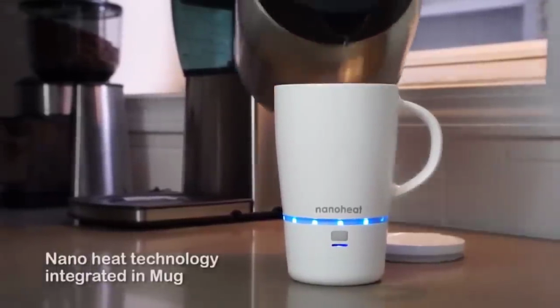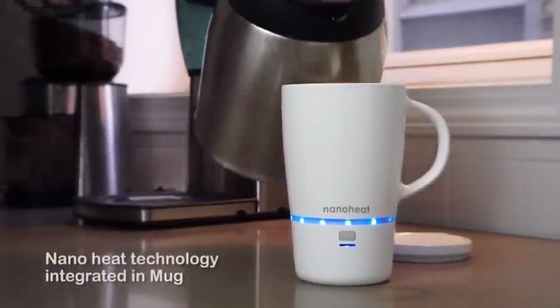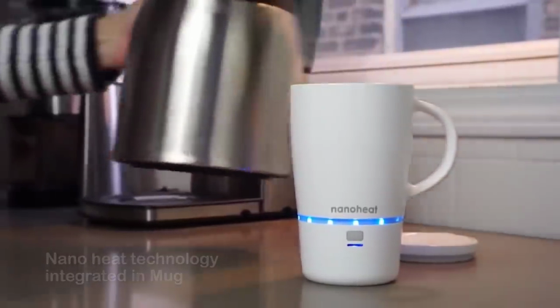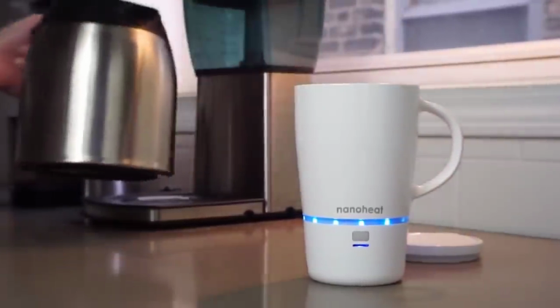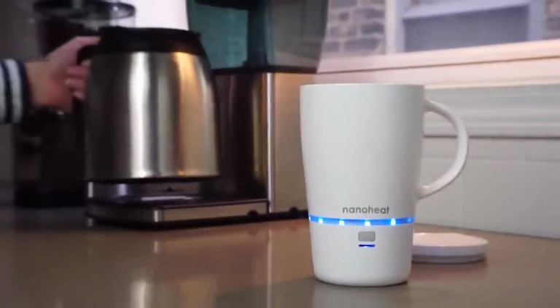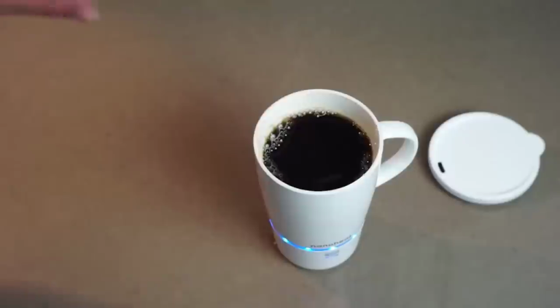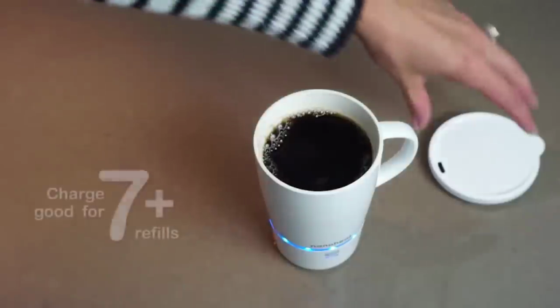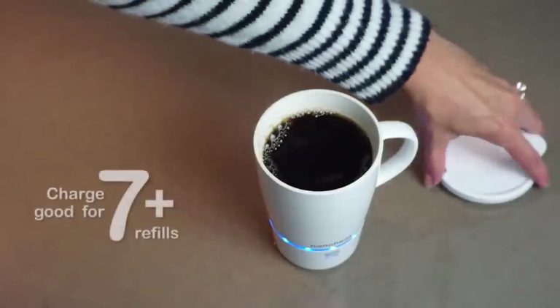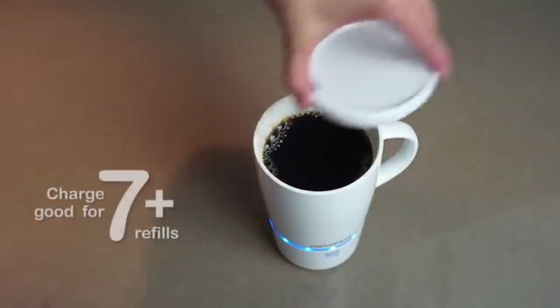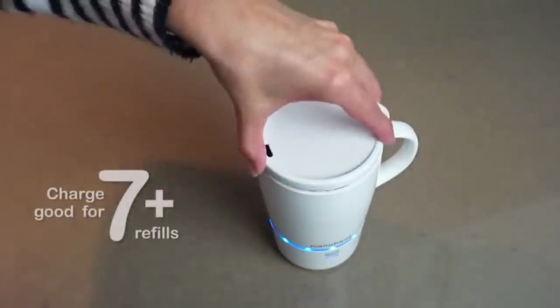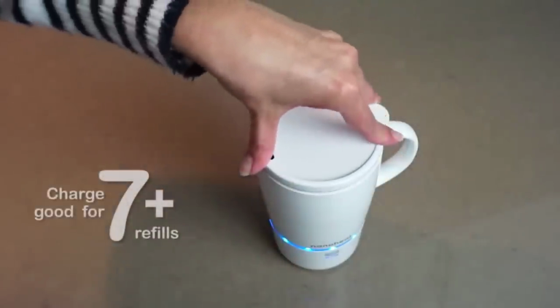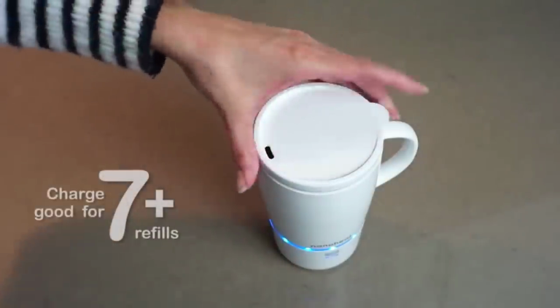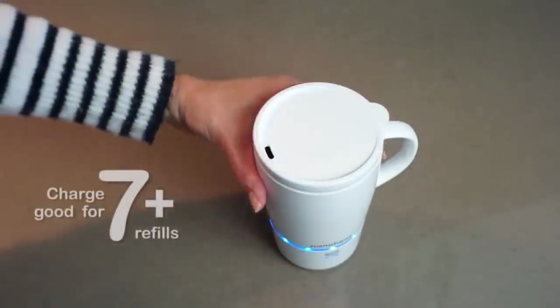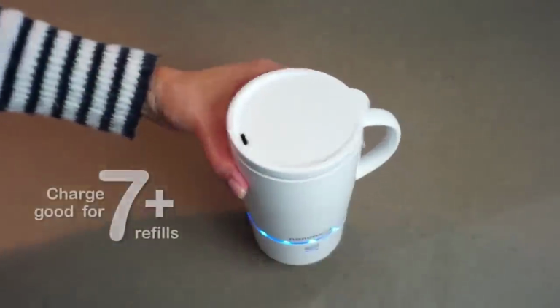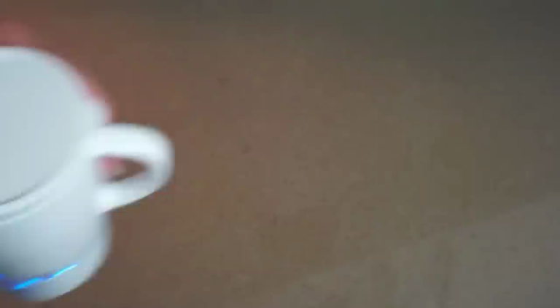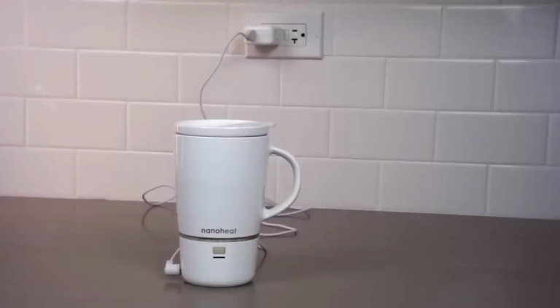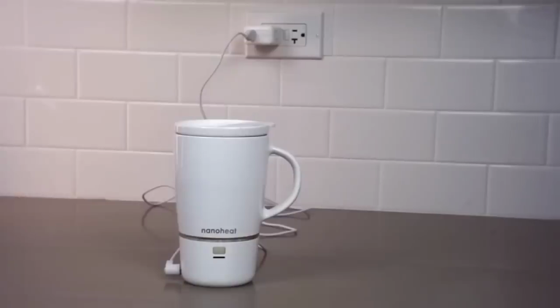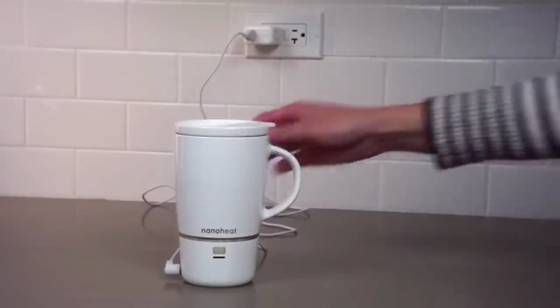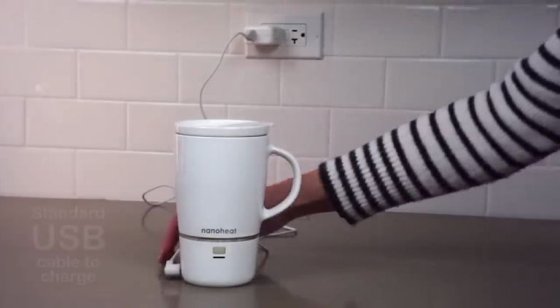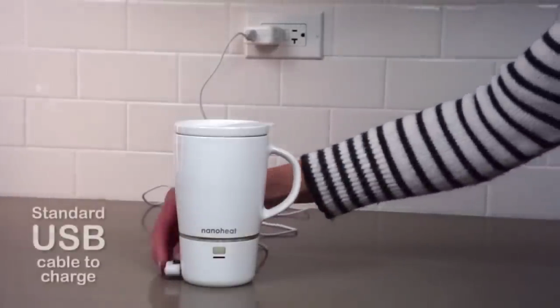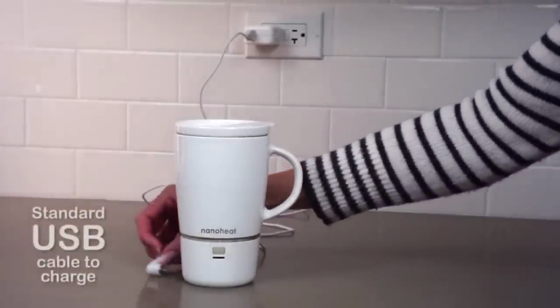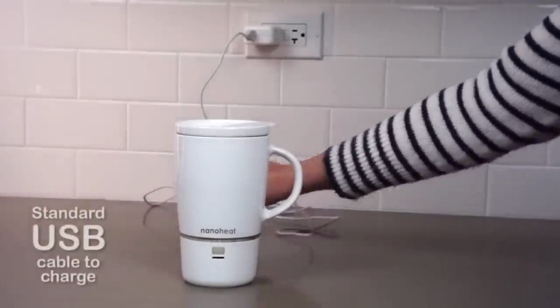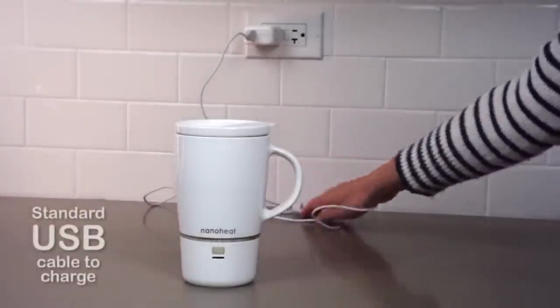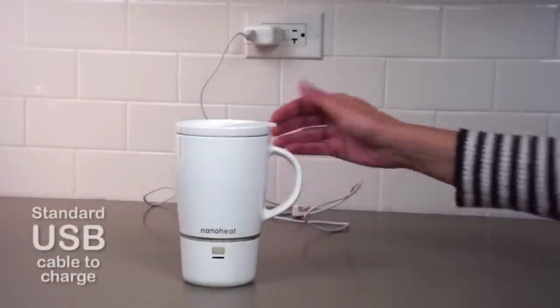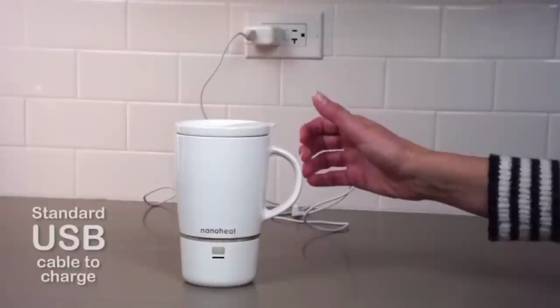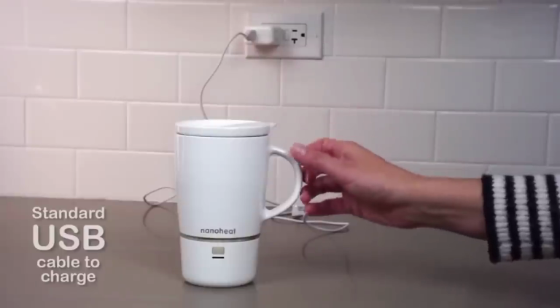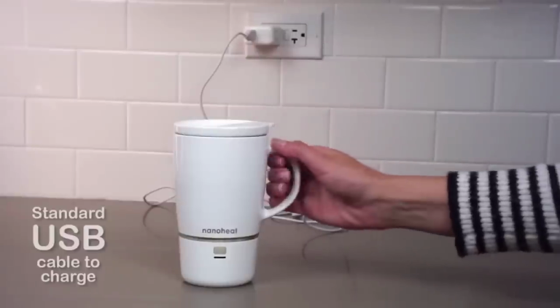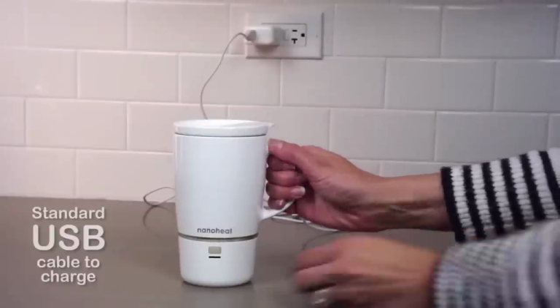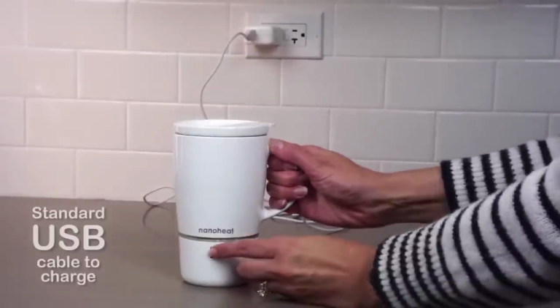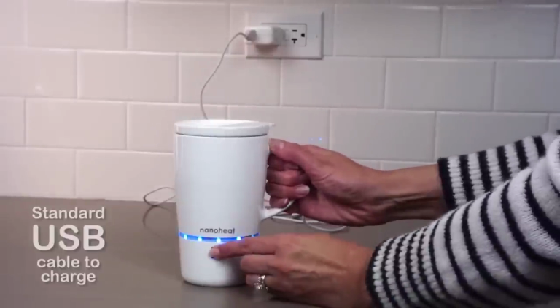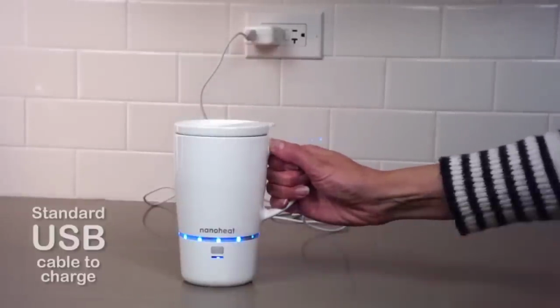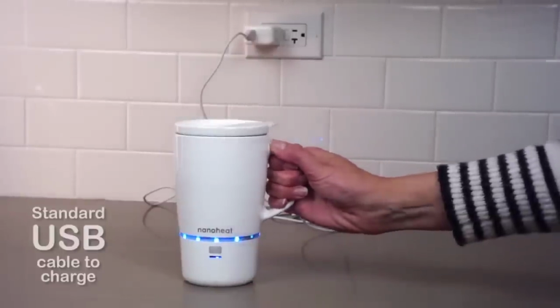Simply charge your Nano Mug with the included USB cord in your house, your car, or even at your computer. Once charged, disconnect and off you go with a perfectly heated beverage for up to 45 minutes.